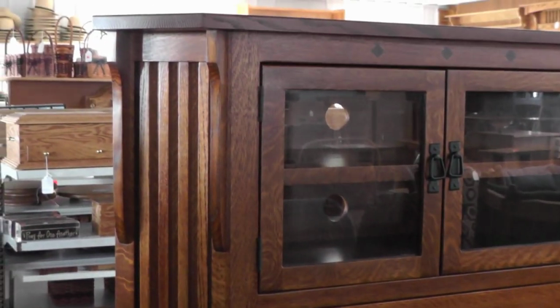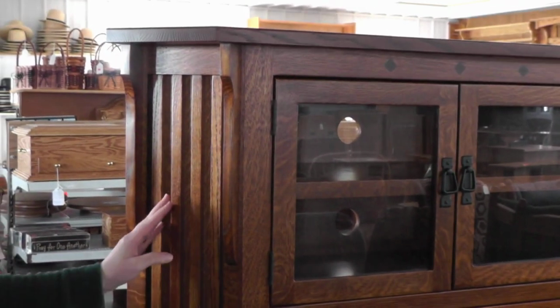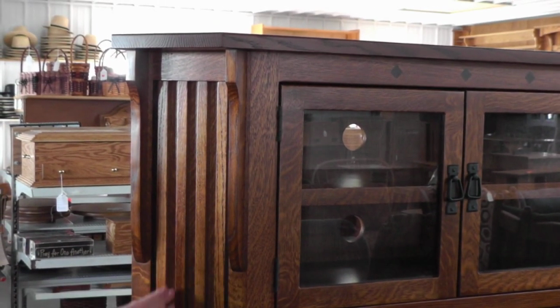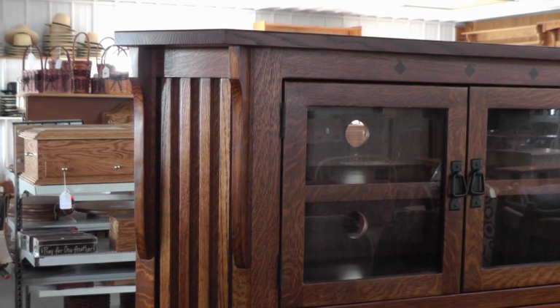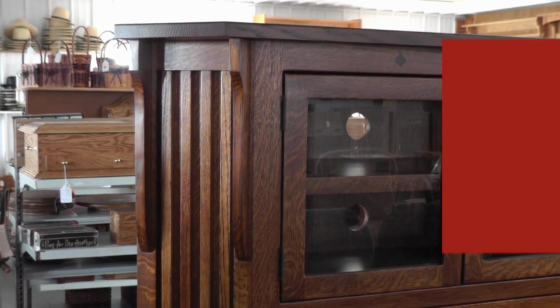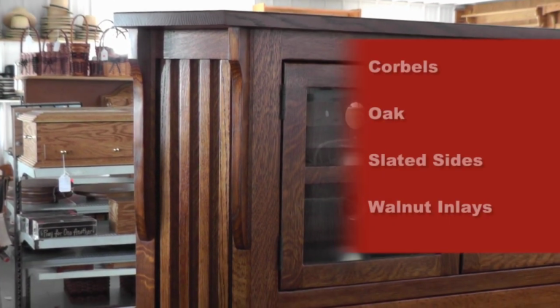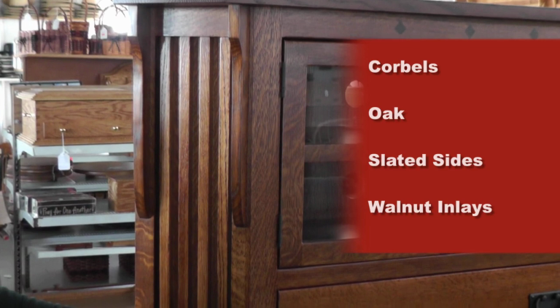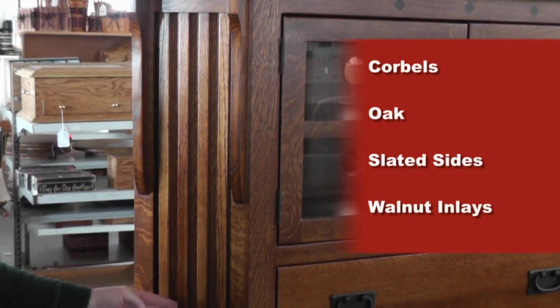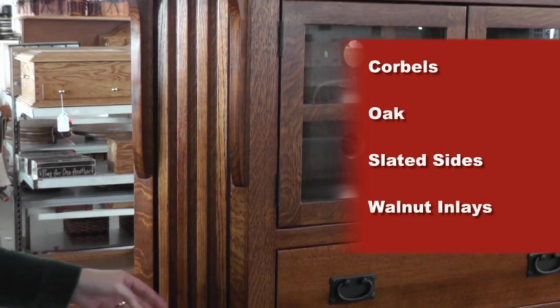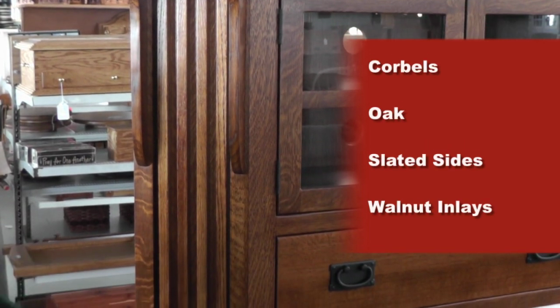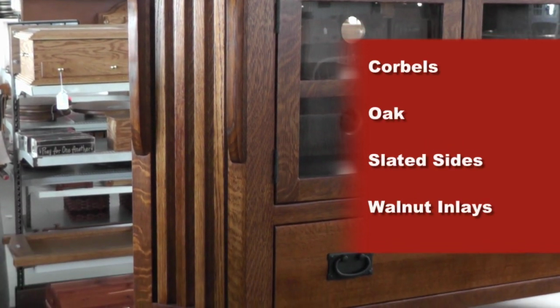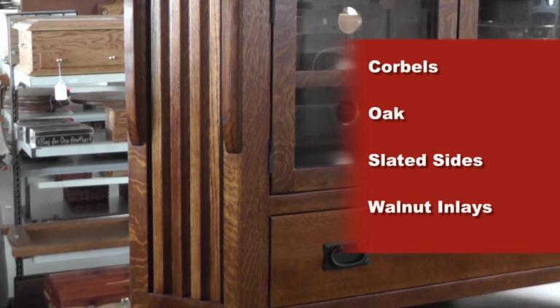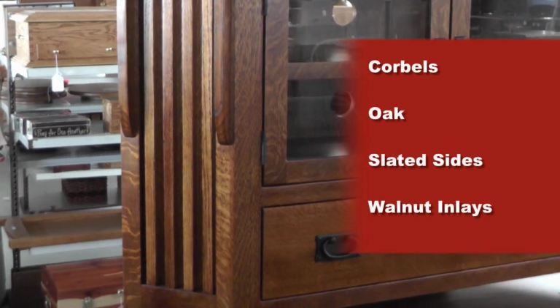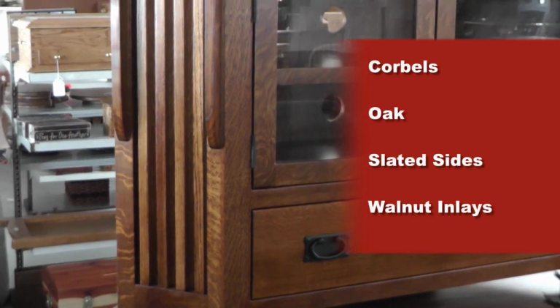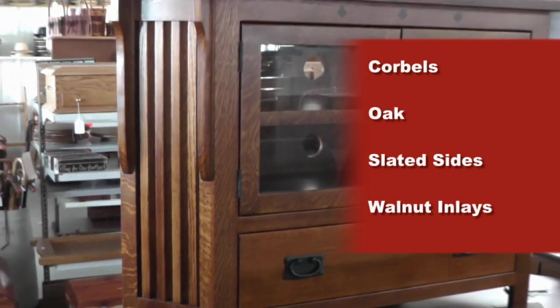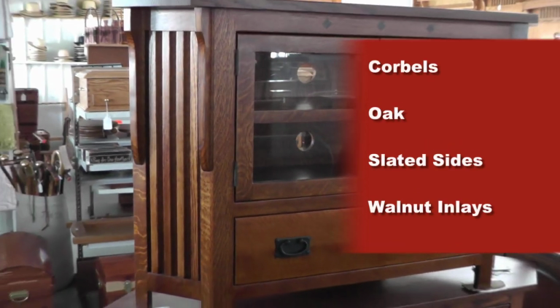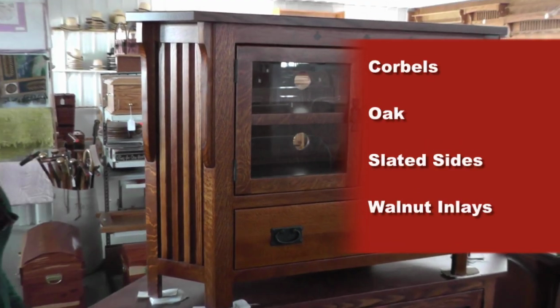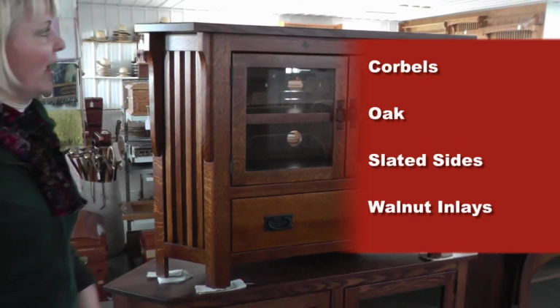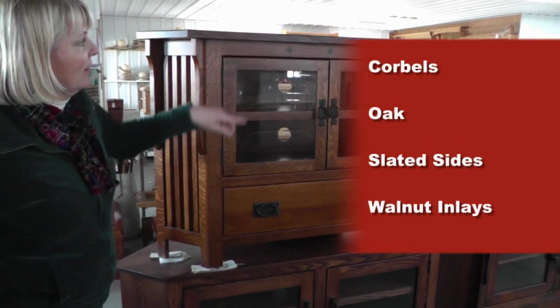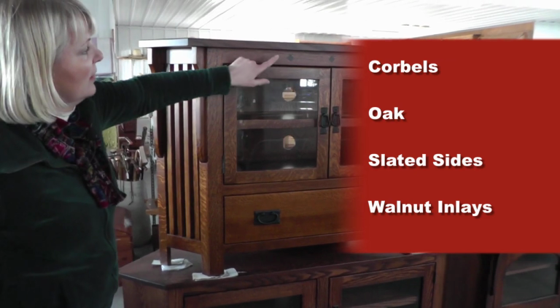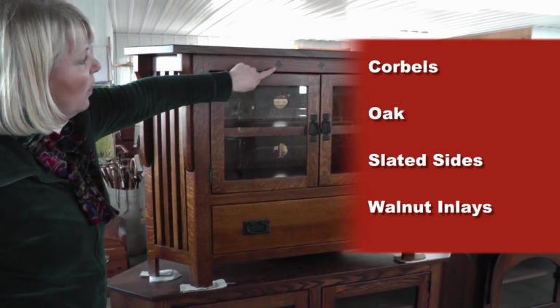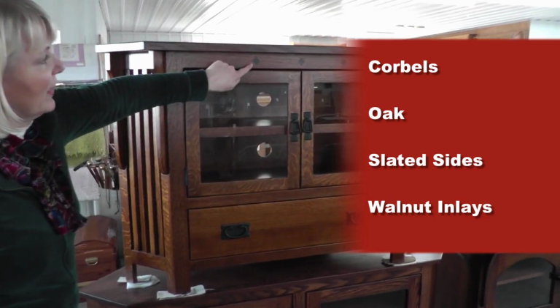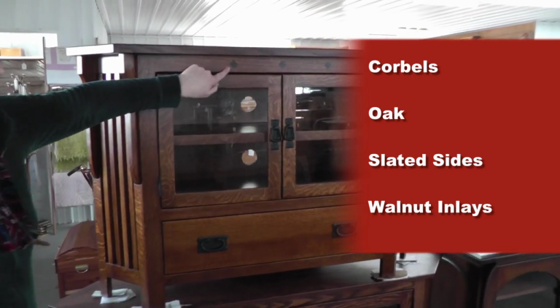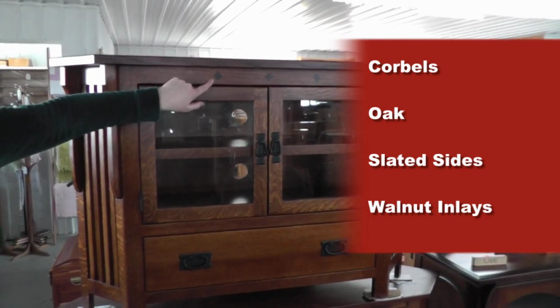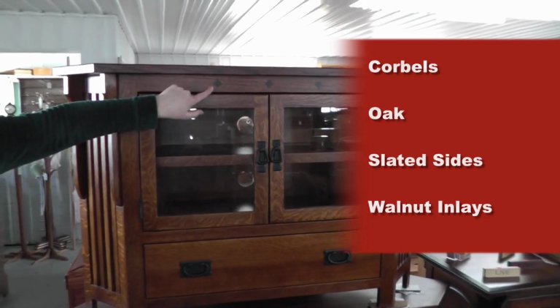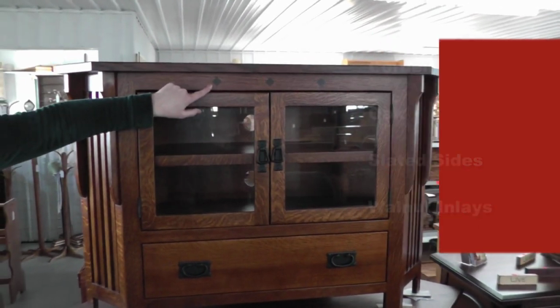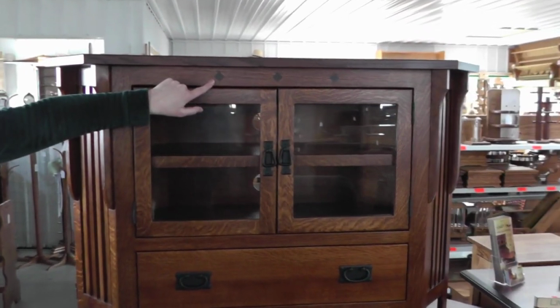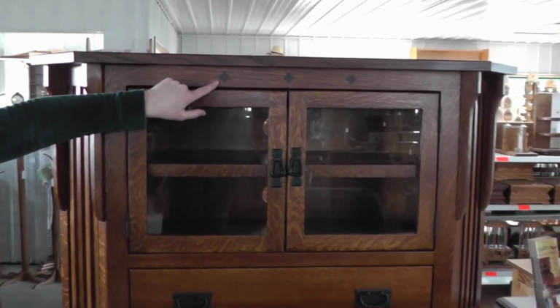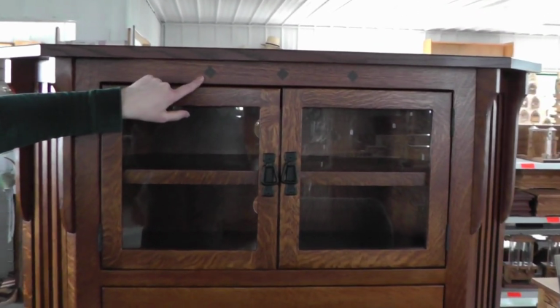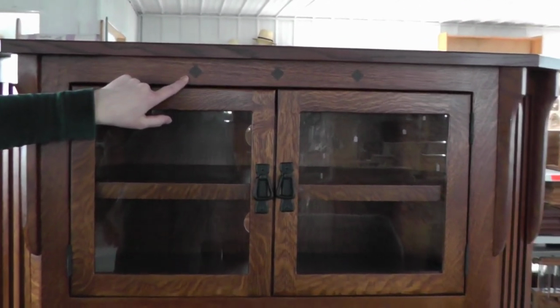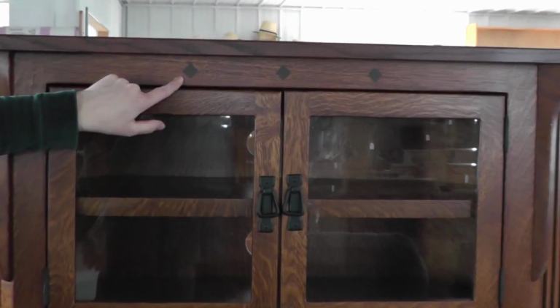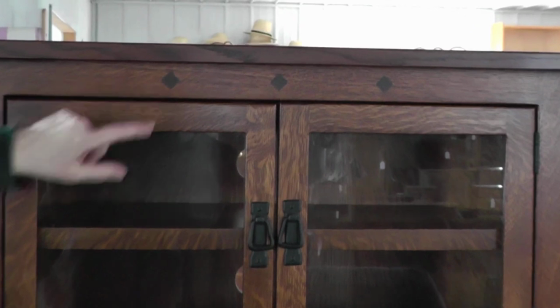It has slatted sides. Another beautiful feature is the diamond walnut inlays, which just add some nice character to this piece.